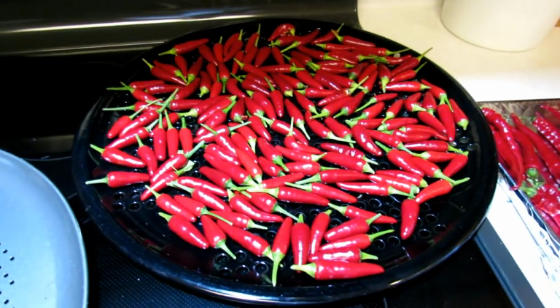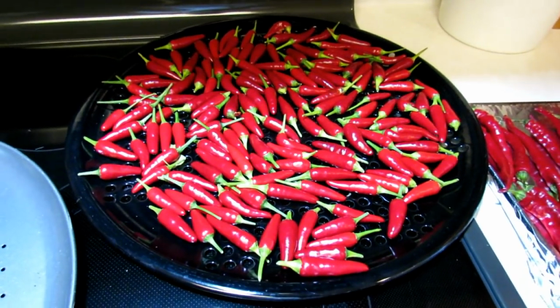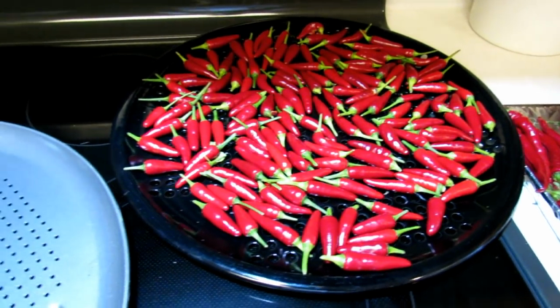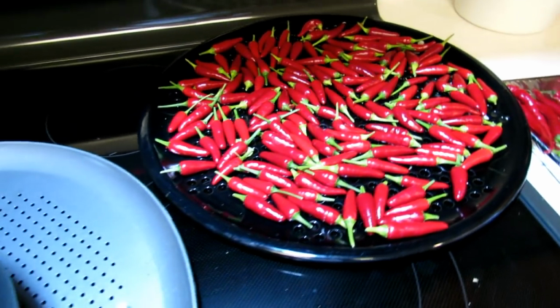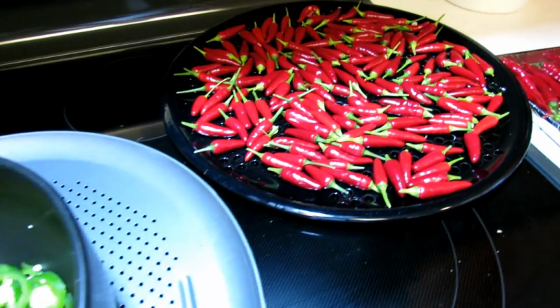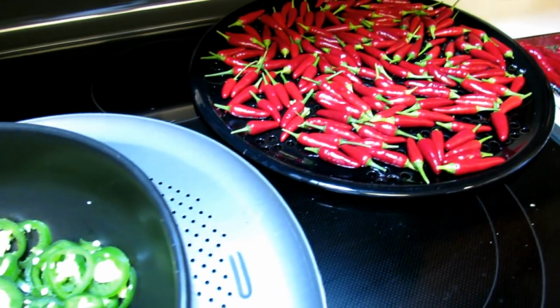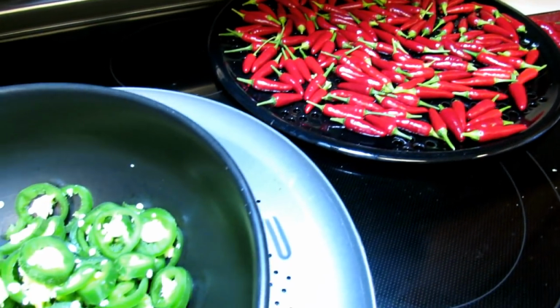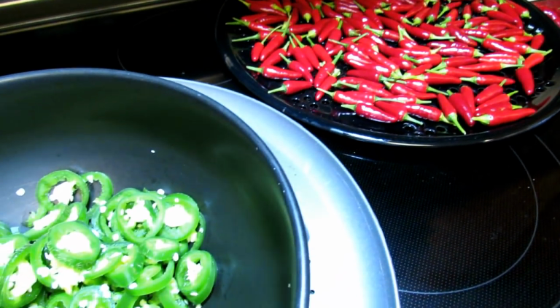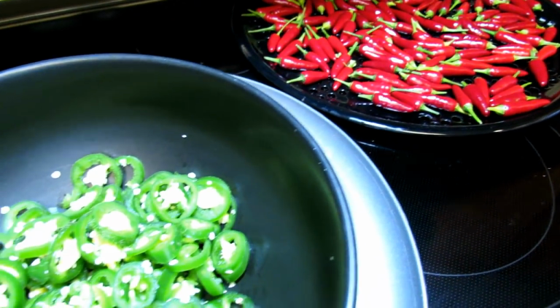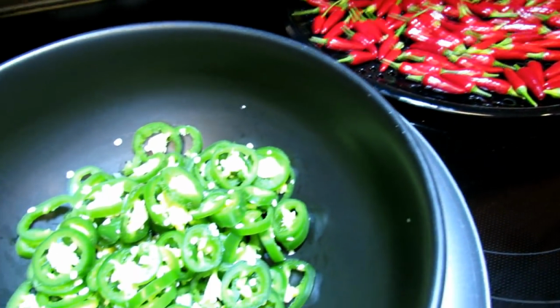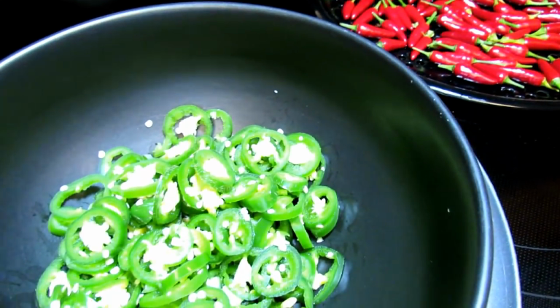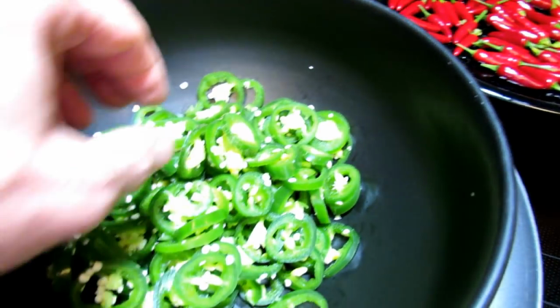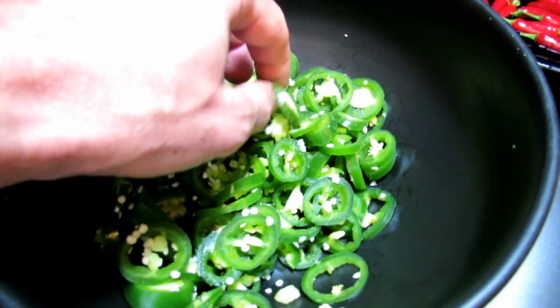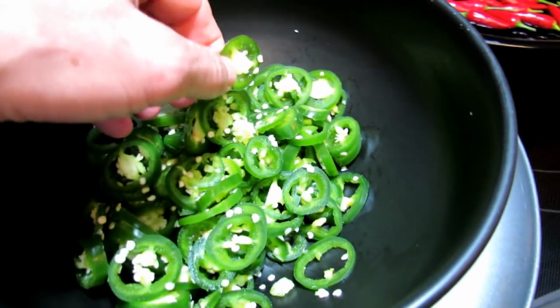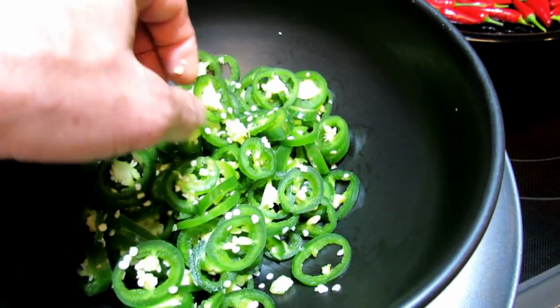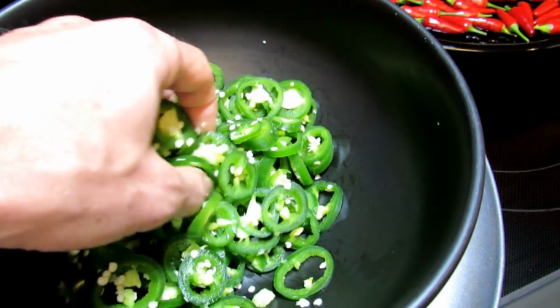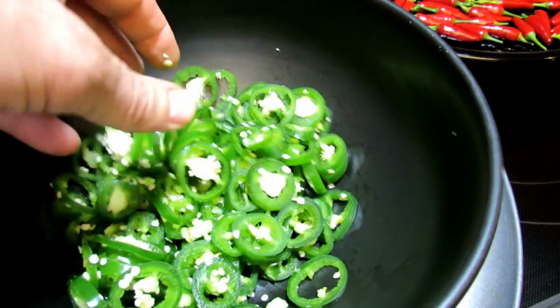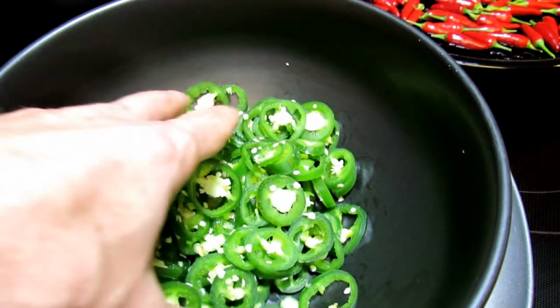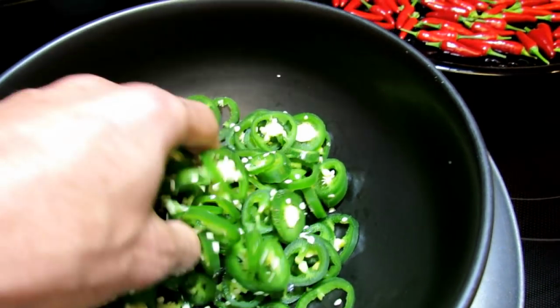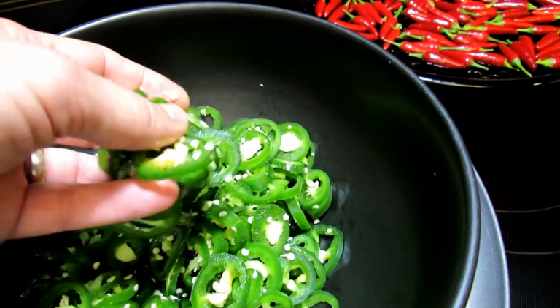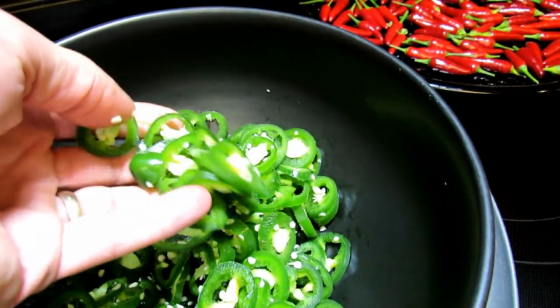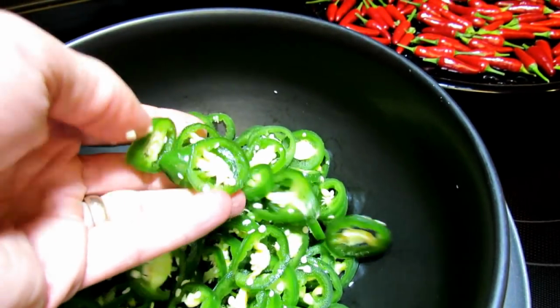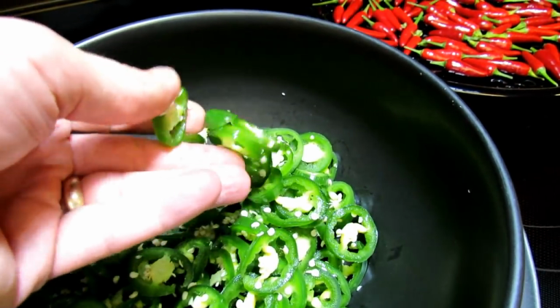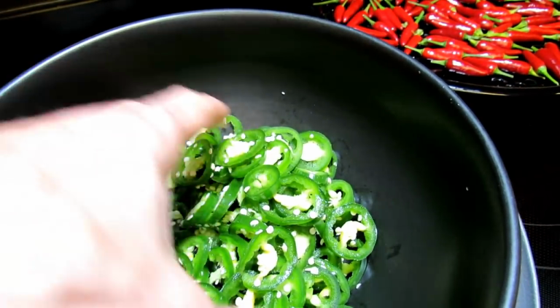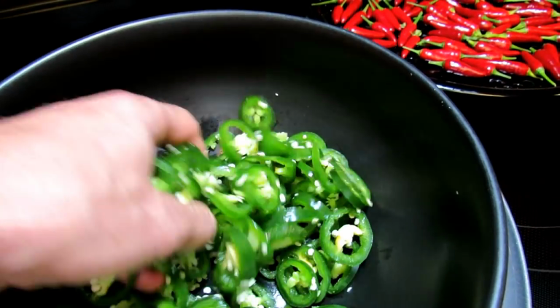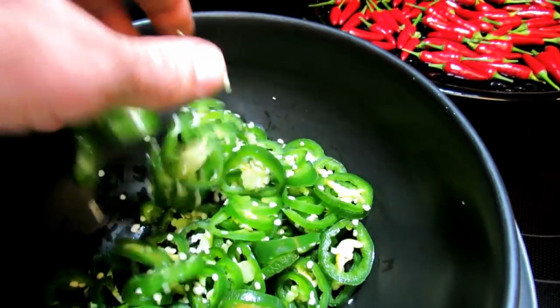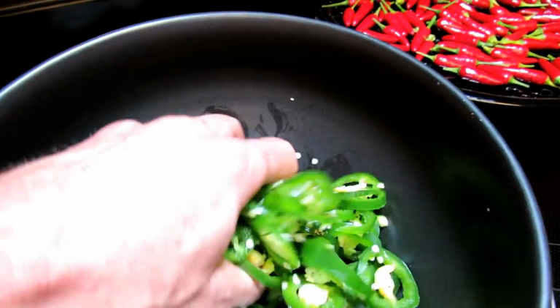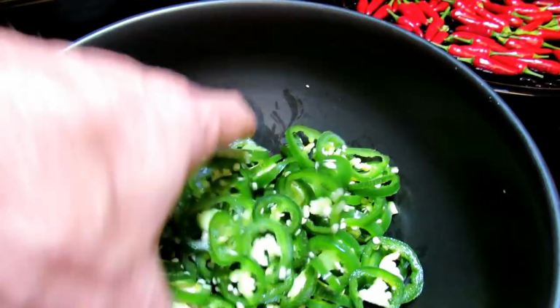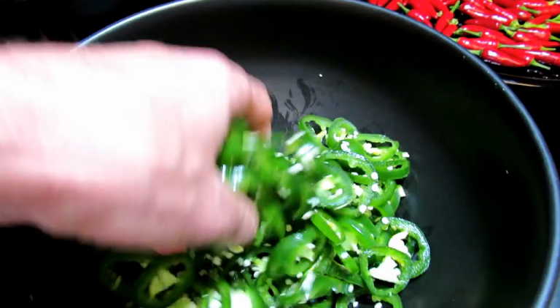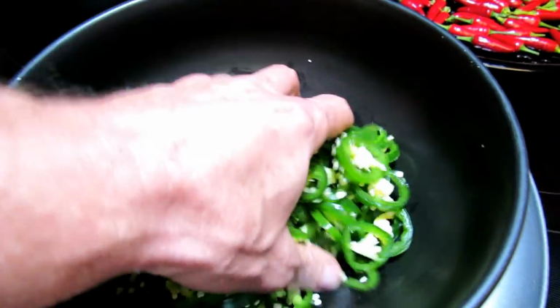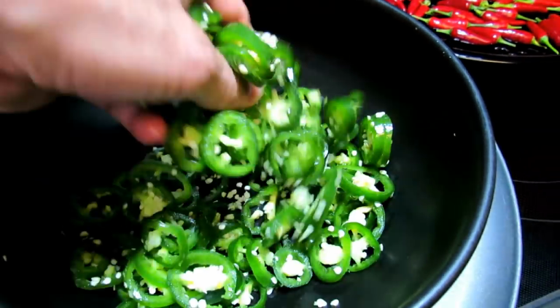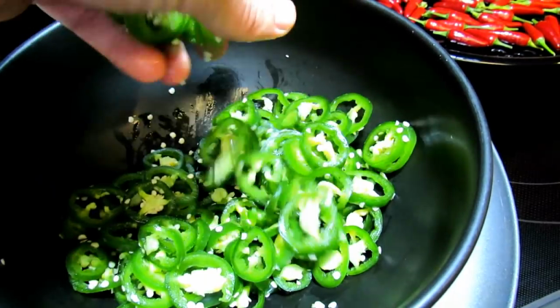Thicker-walled peppers like cayenne peppers, I do slice those up and dry them. Slice them nice and thin. If you put the whole pepper in there, the walls are just too thick — they're going to take forever to really dry.